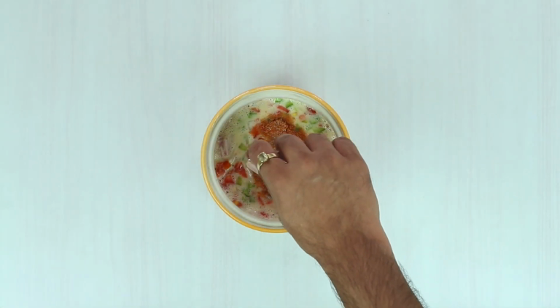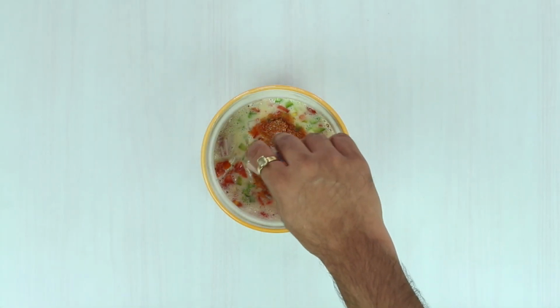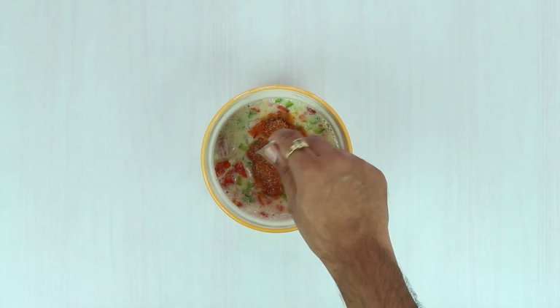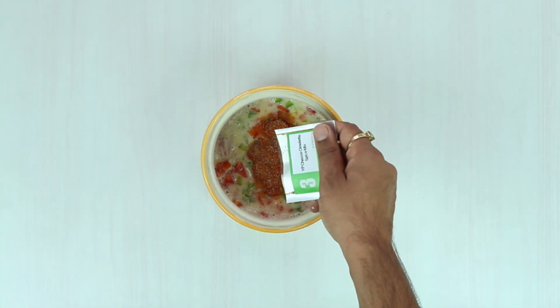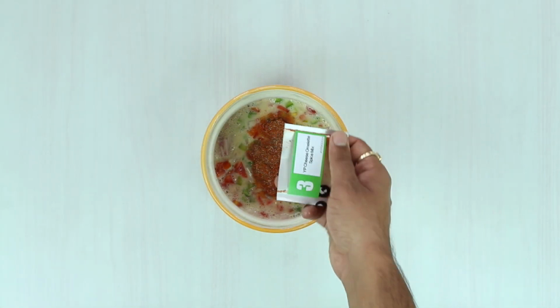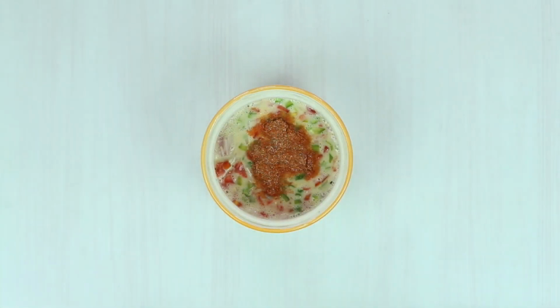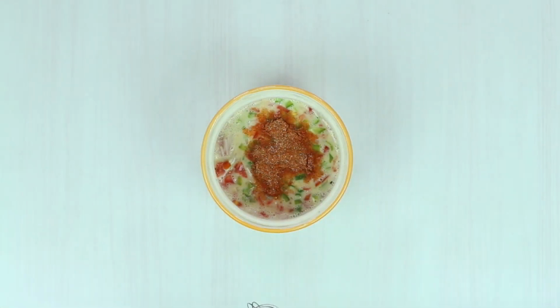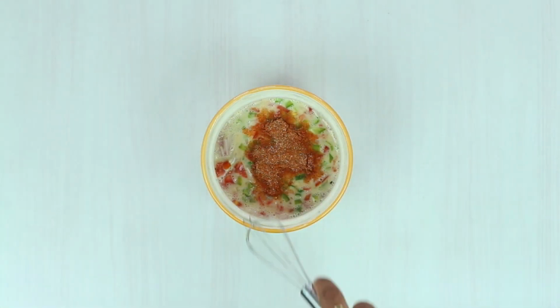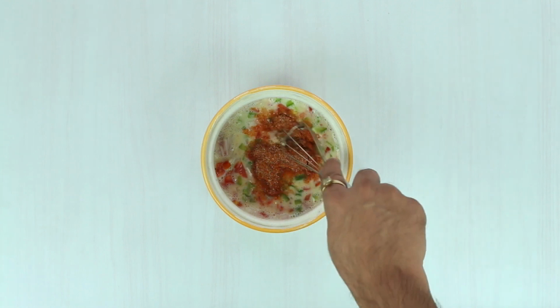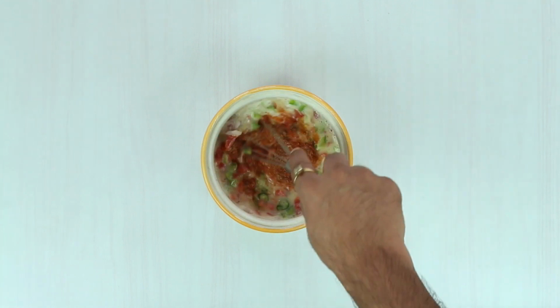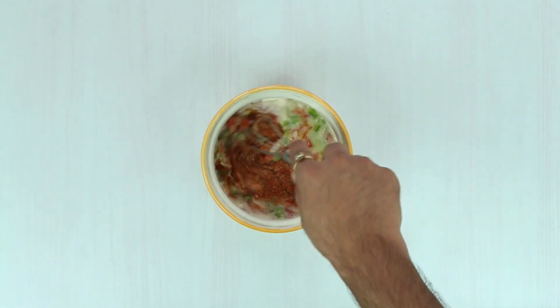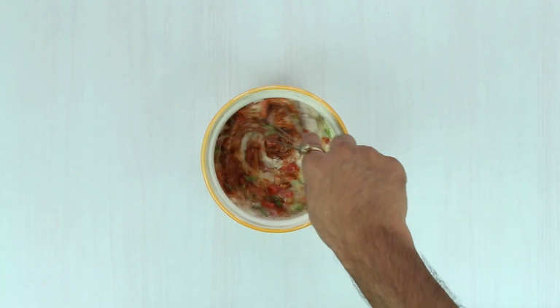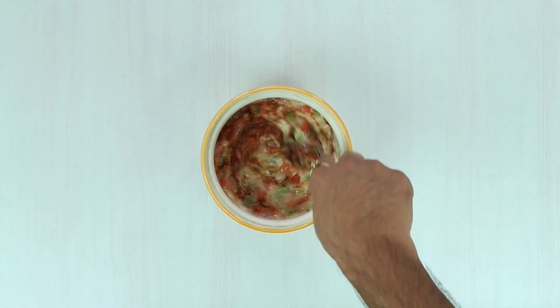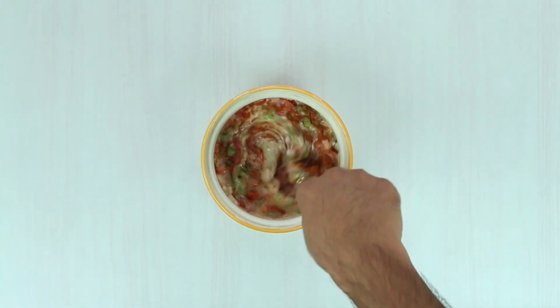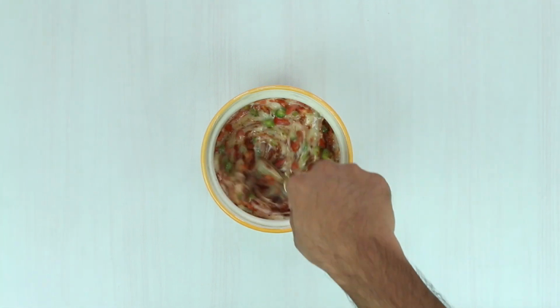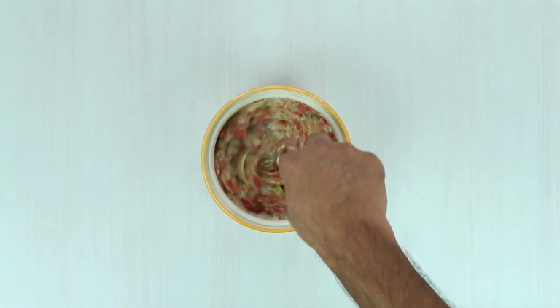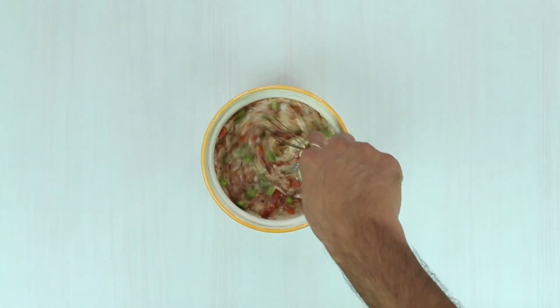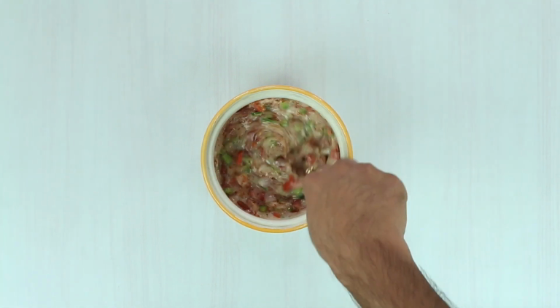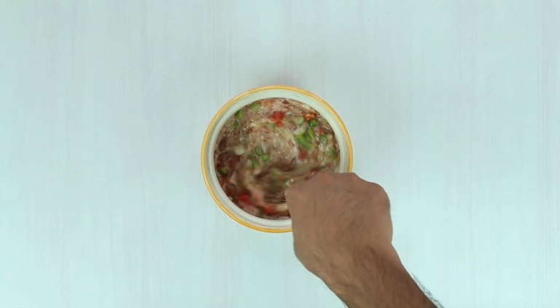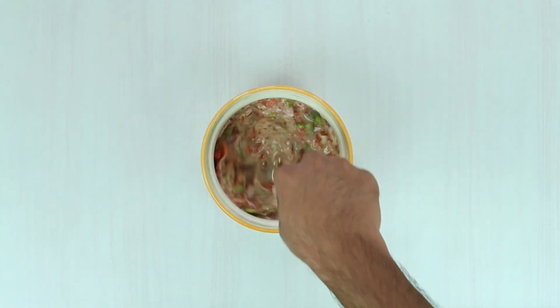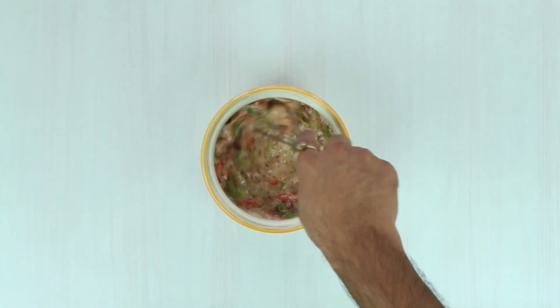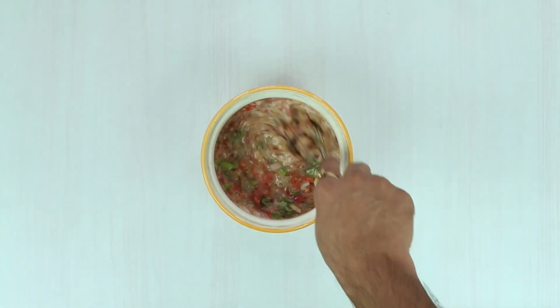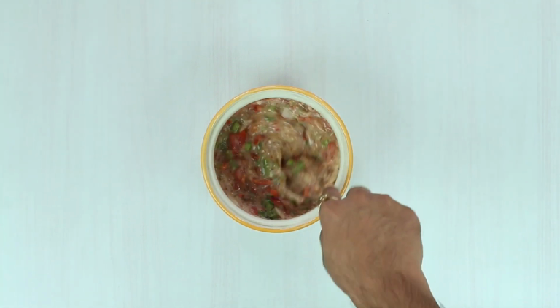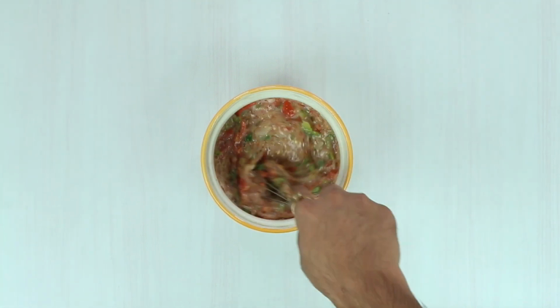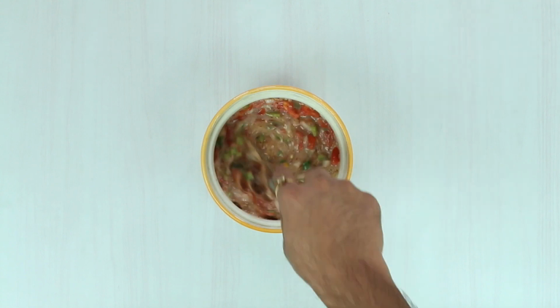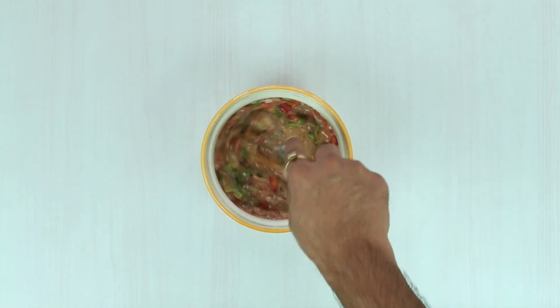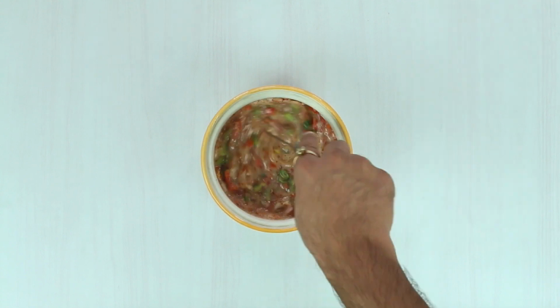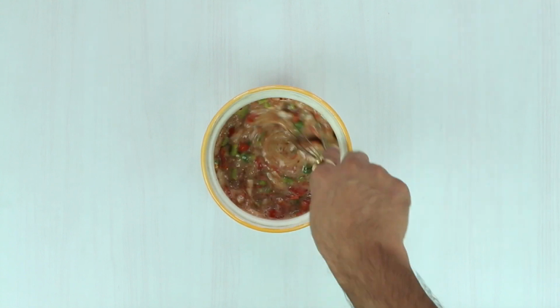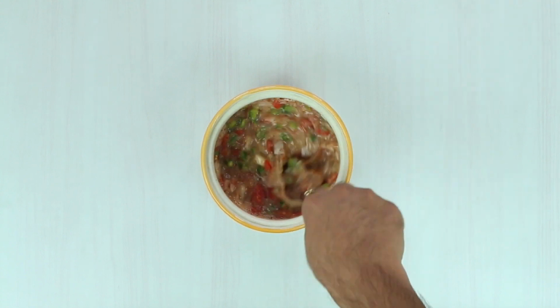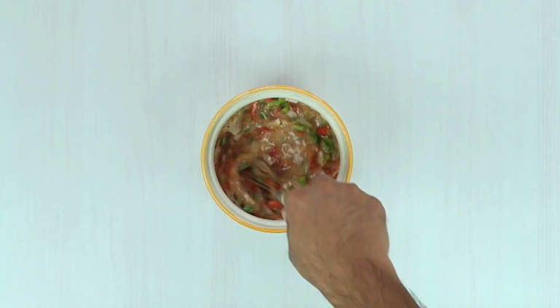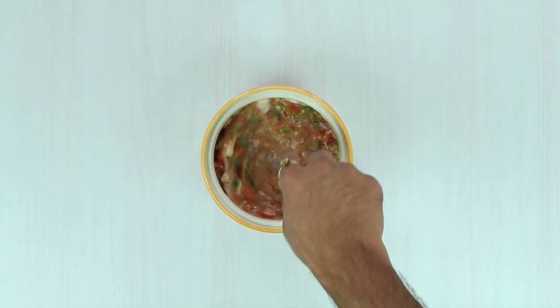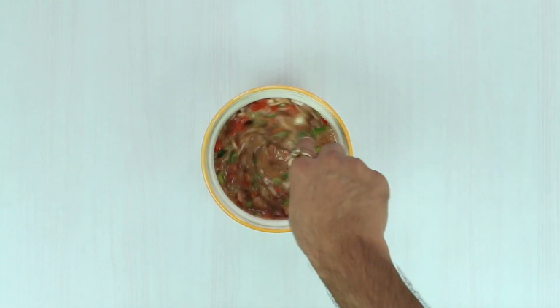Whipping your eggs in stages incorporates more and more air into them. This whipping of eggs has a direct effect on the texture and taste of your omelette.